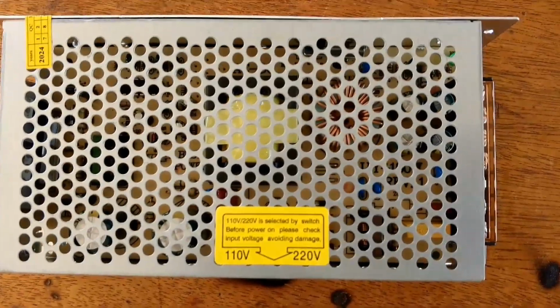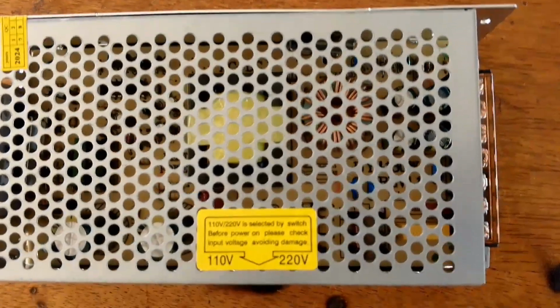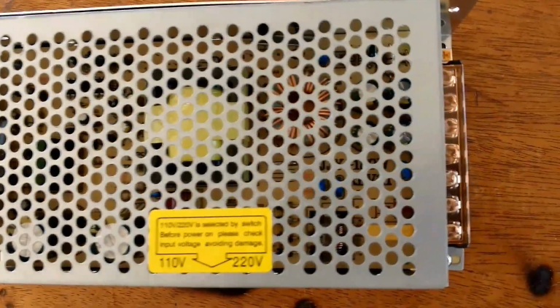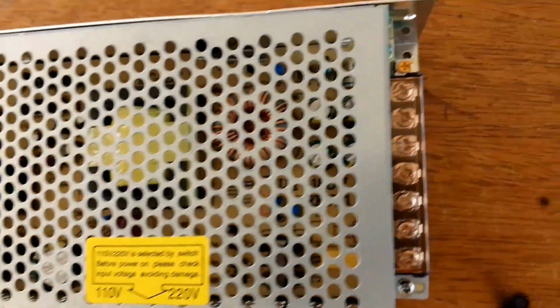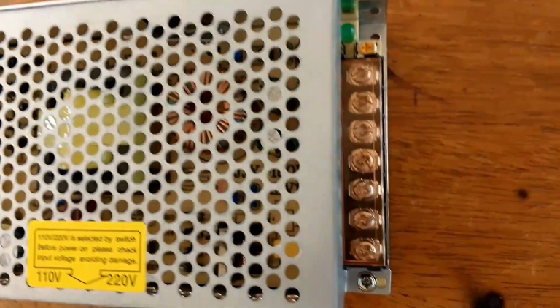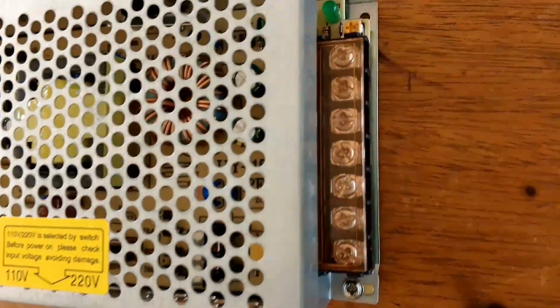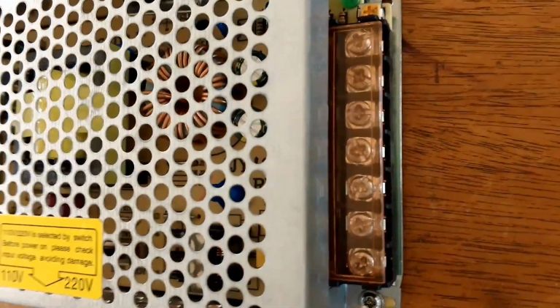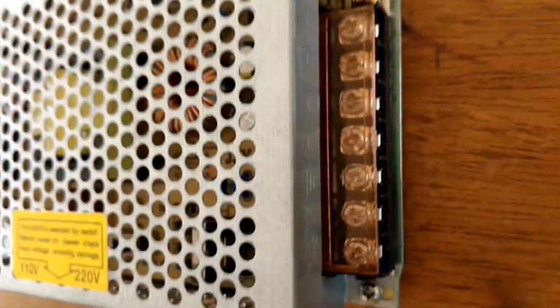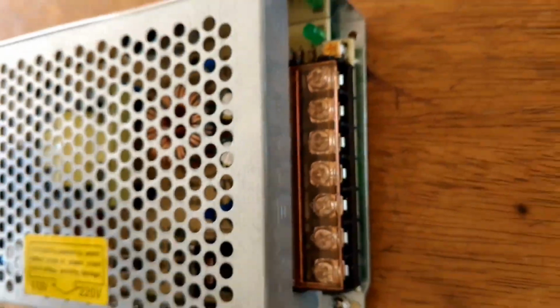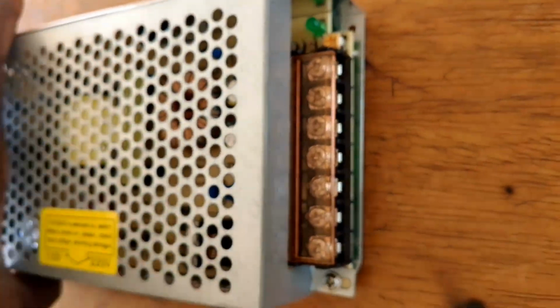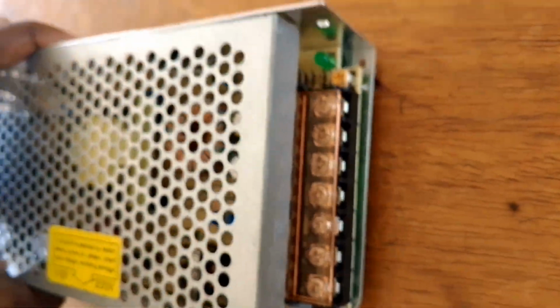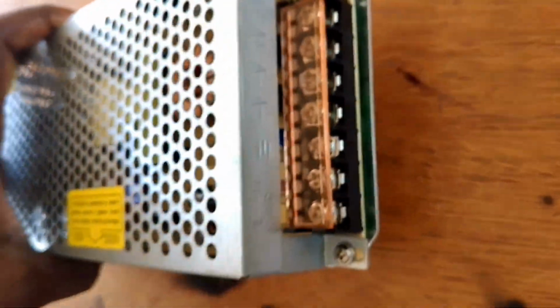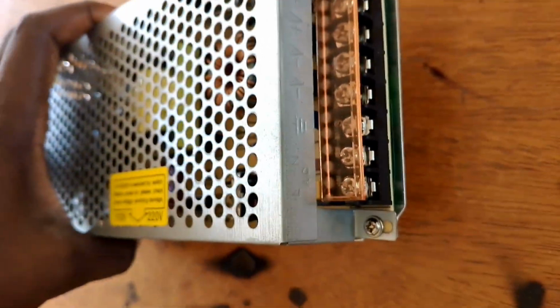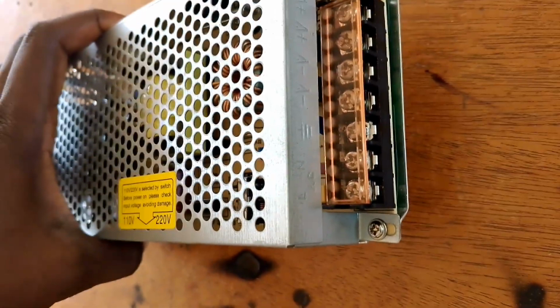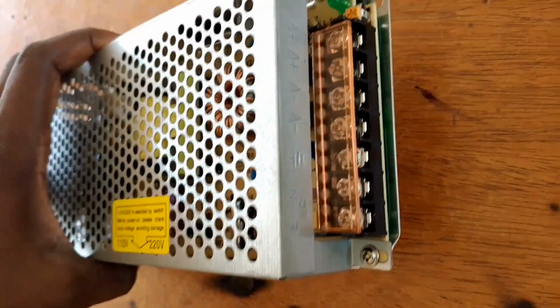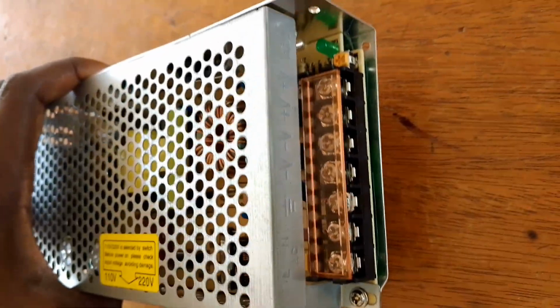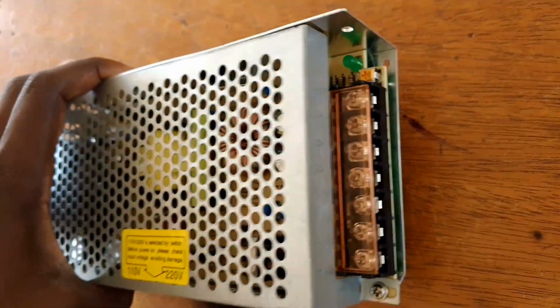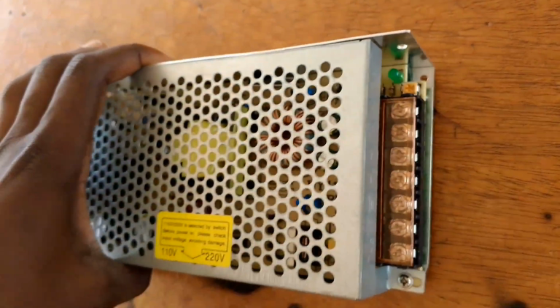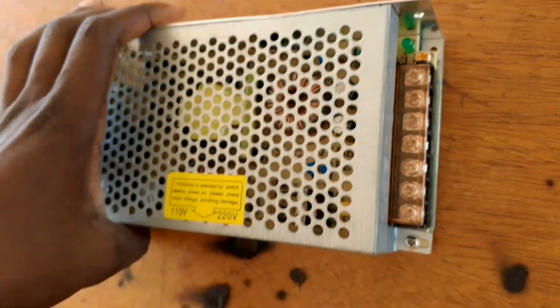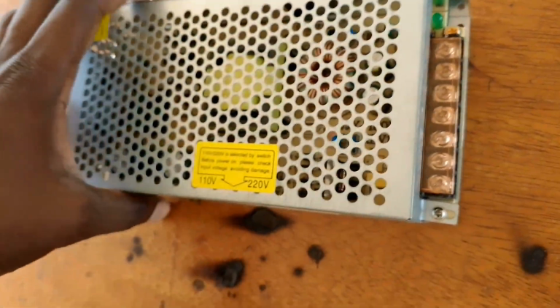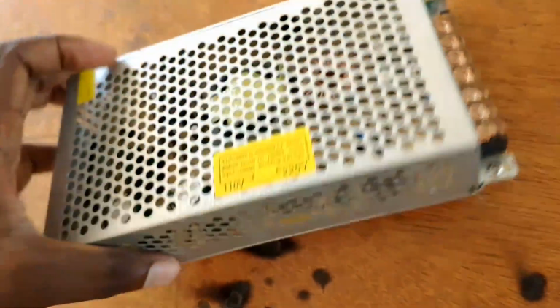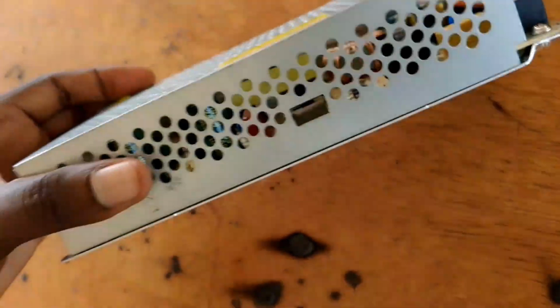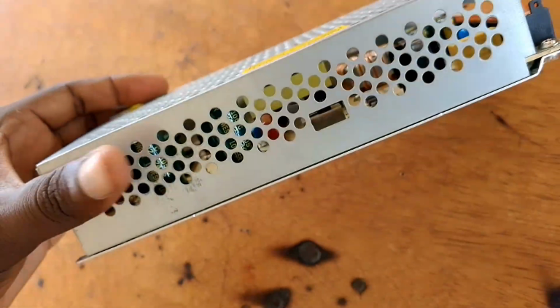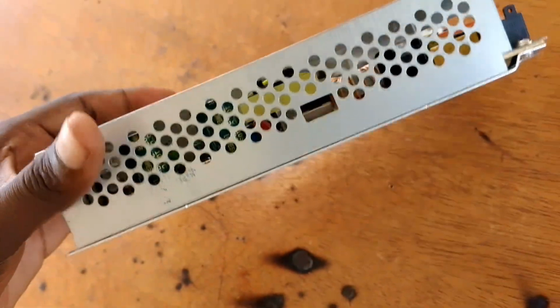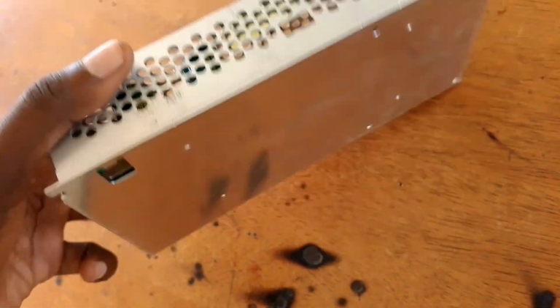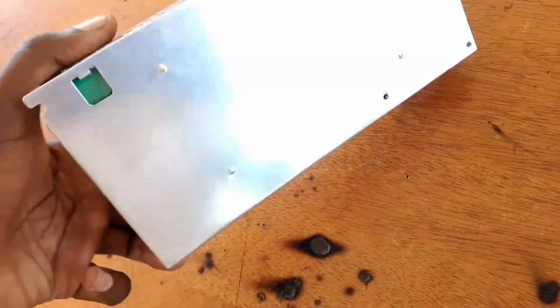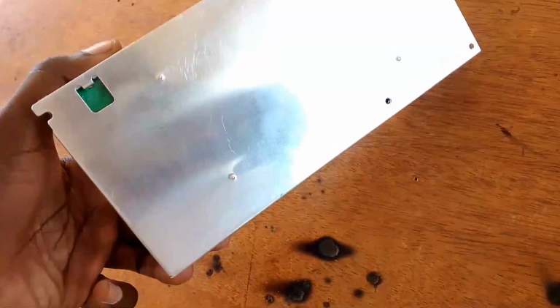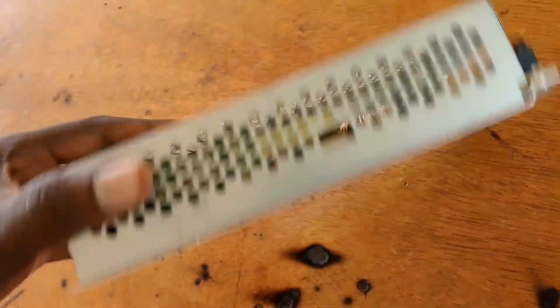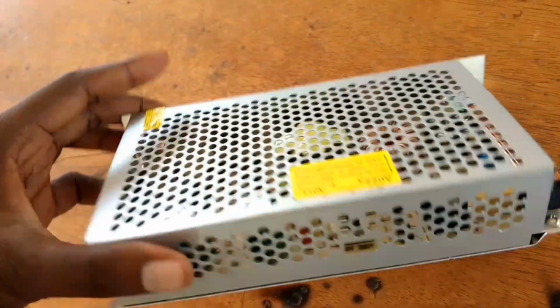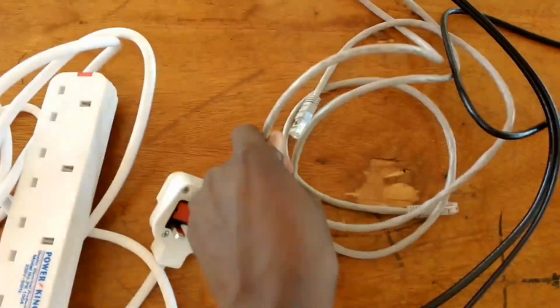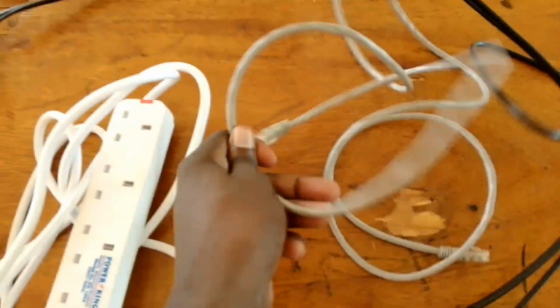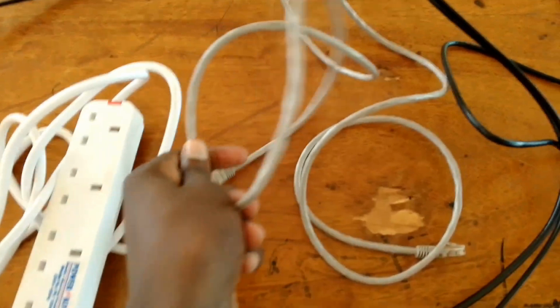This is a power supply unit. It's a 2-output power supply unit, 12V. It has many terminals, but the last four terminals are for the DC output.